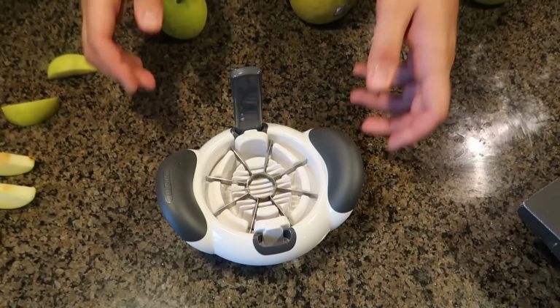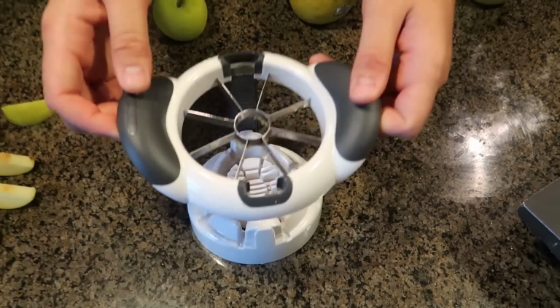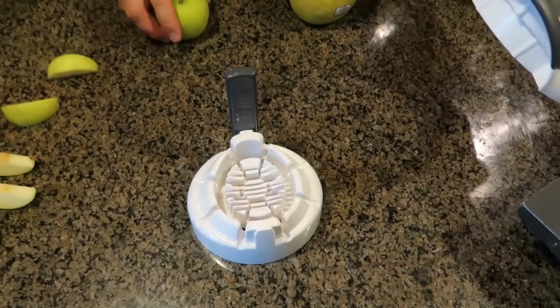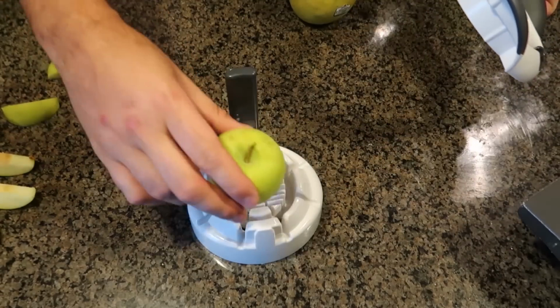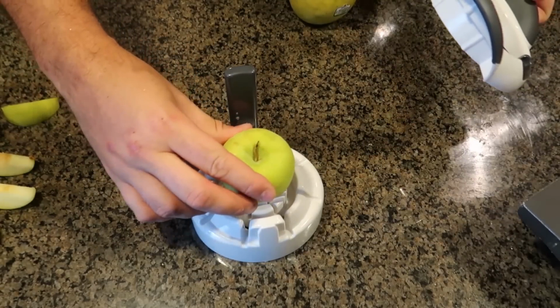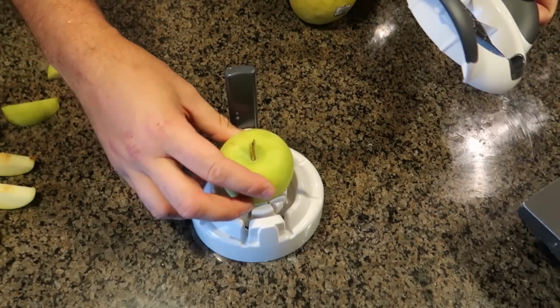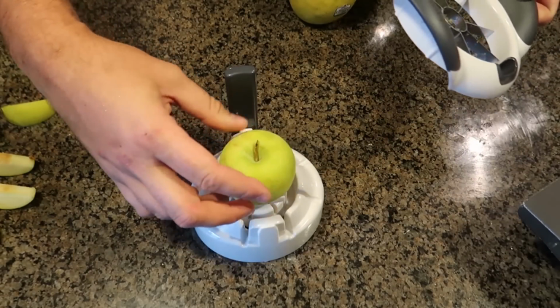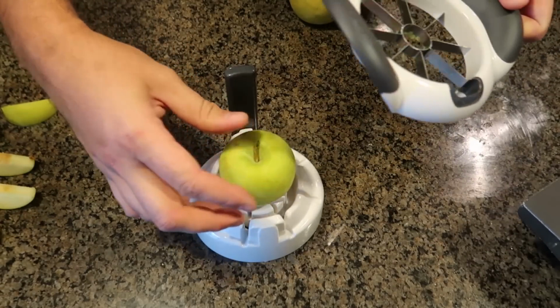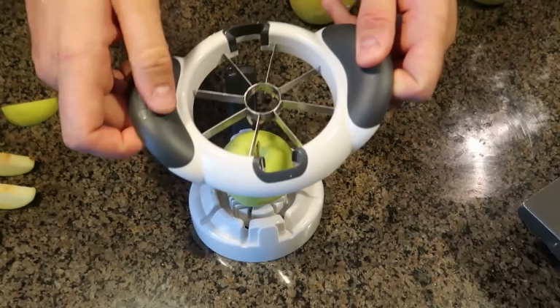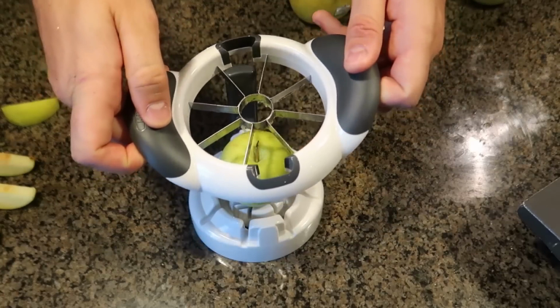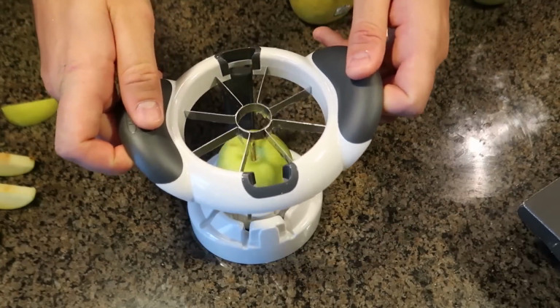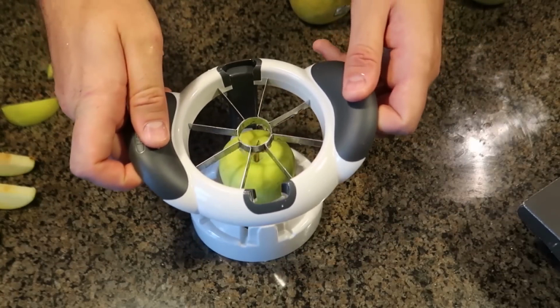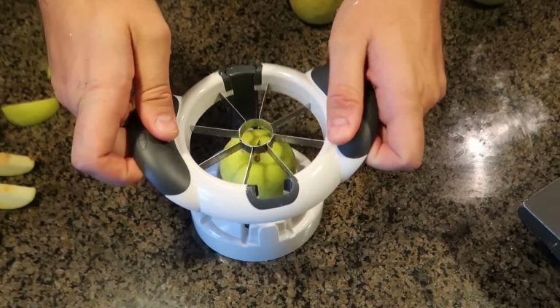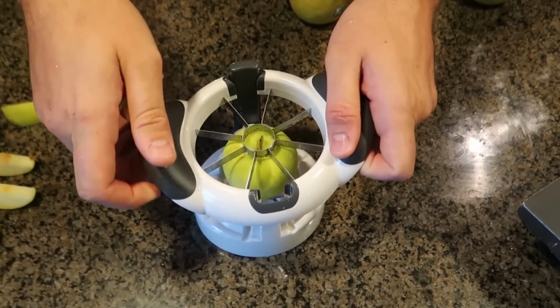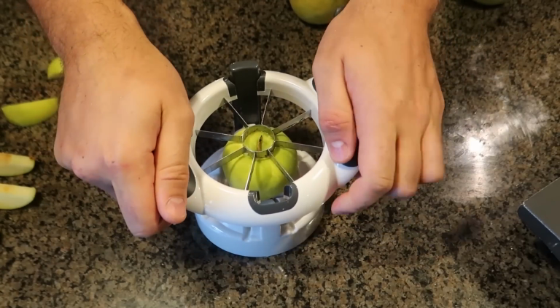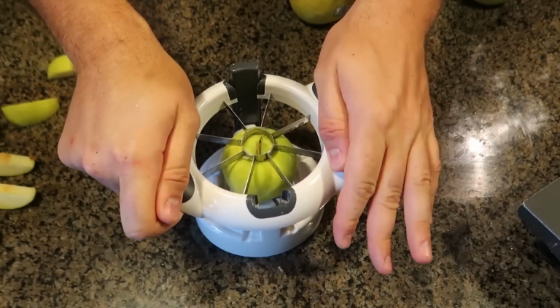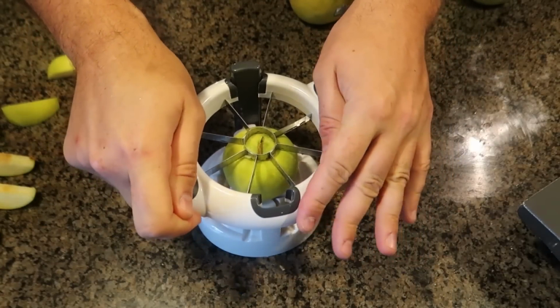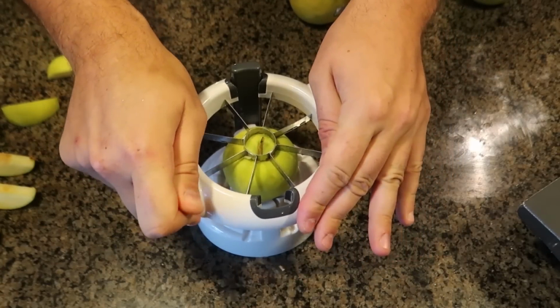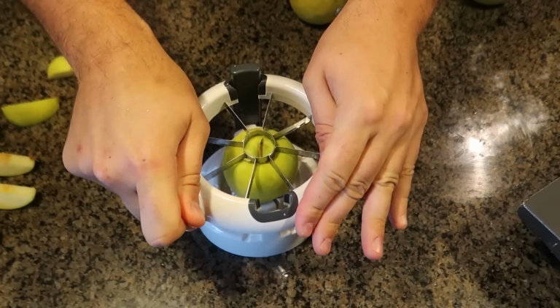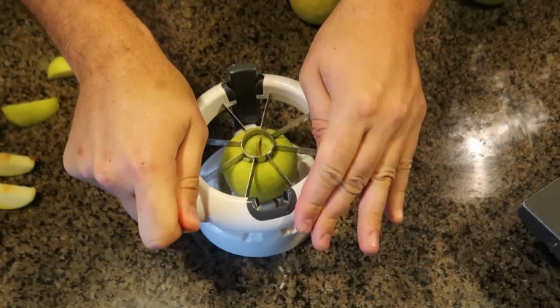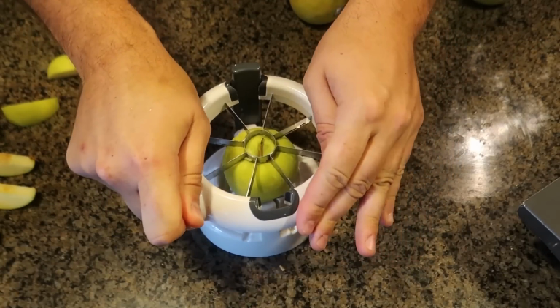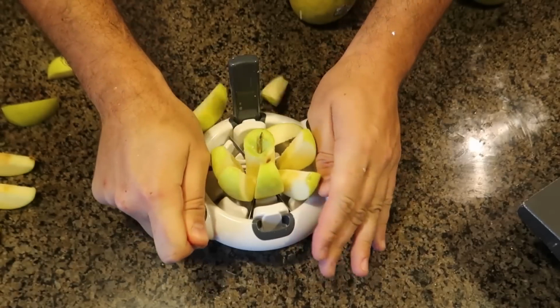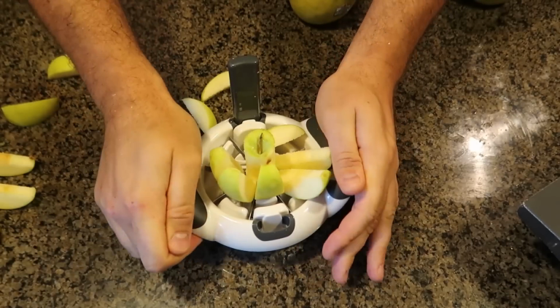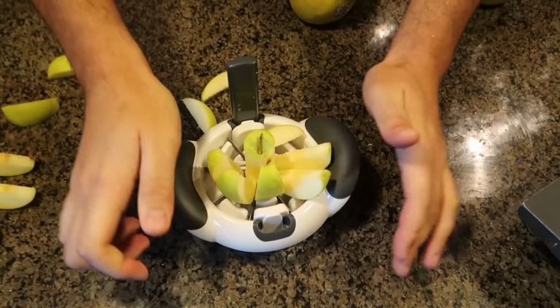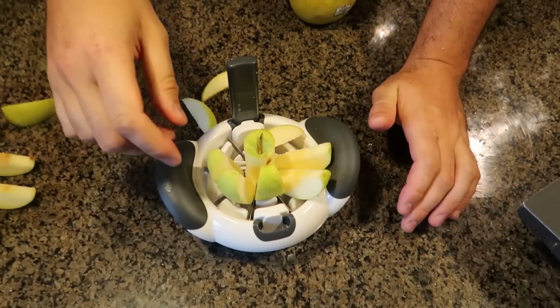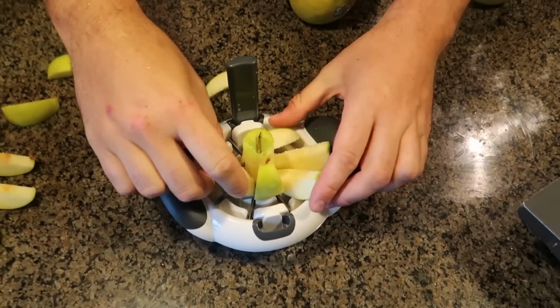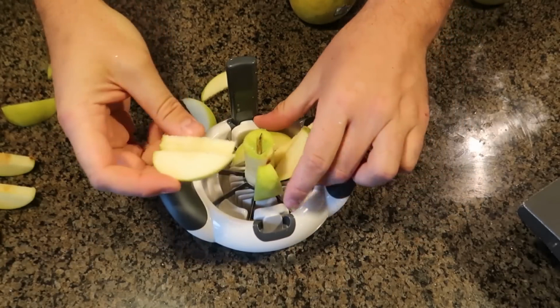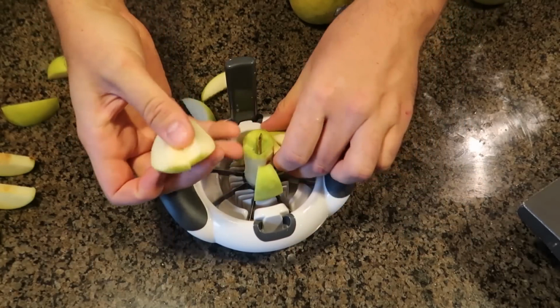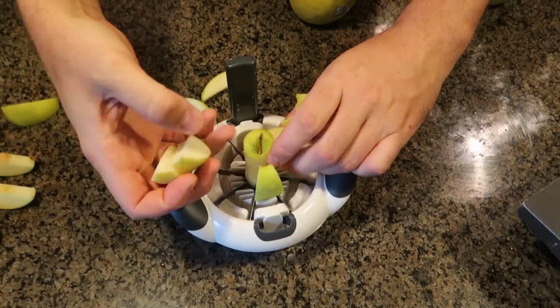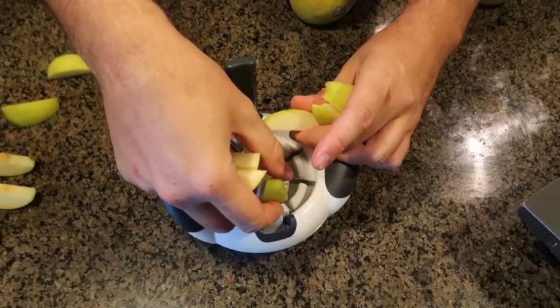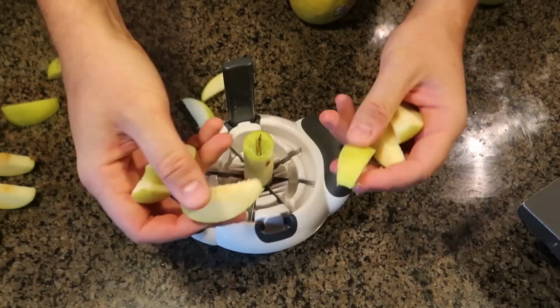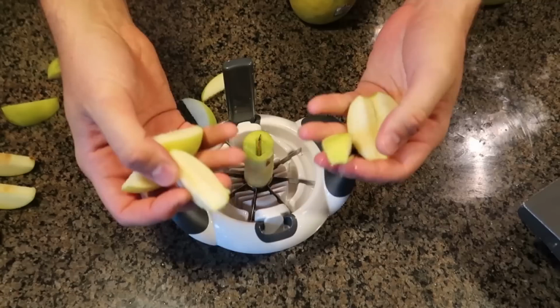Okay, another small apple, and I'm gonna do it kind of on speed. In the beginning it's kind of hard, but look at that — it's sliced so good. Finally a good apple.